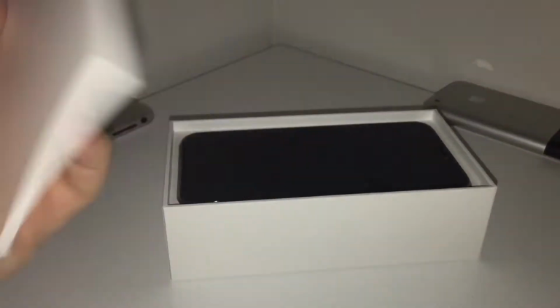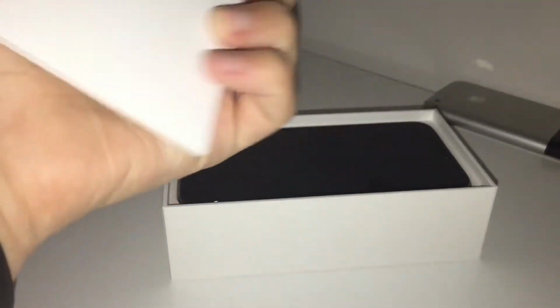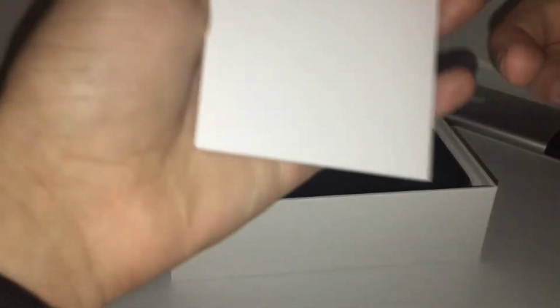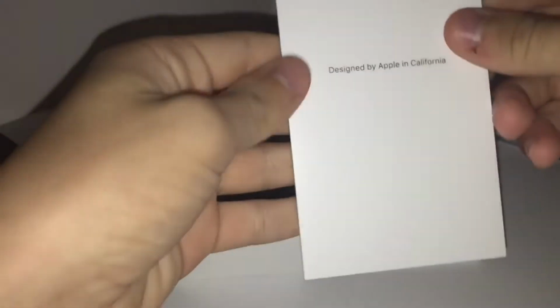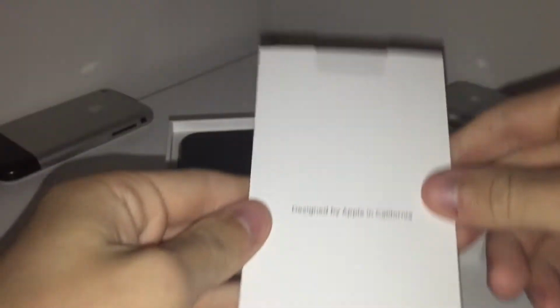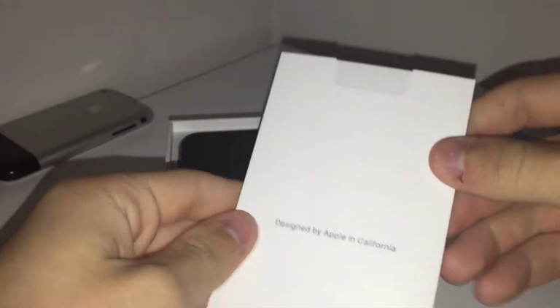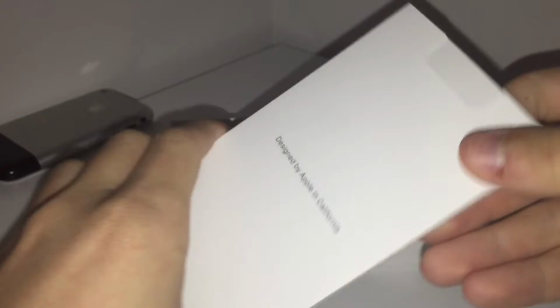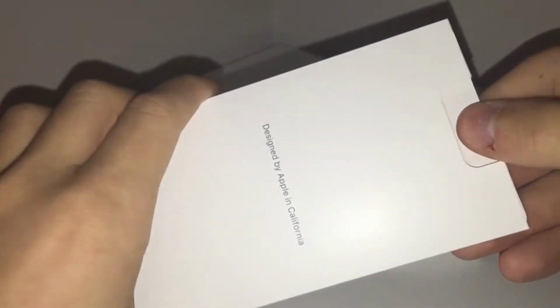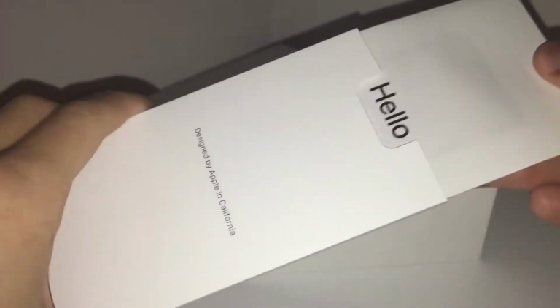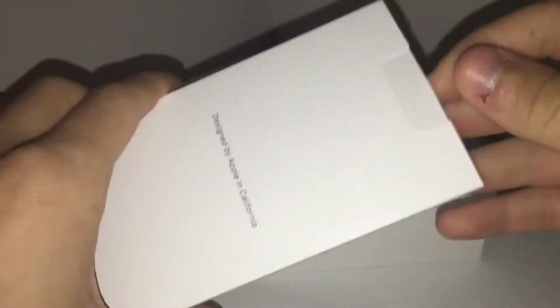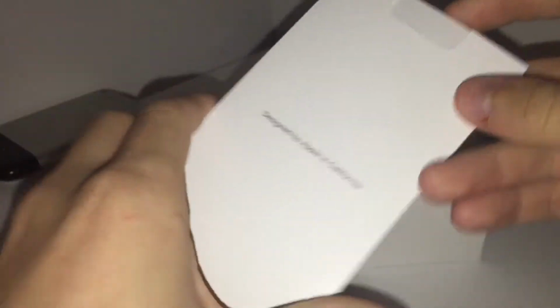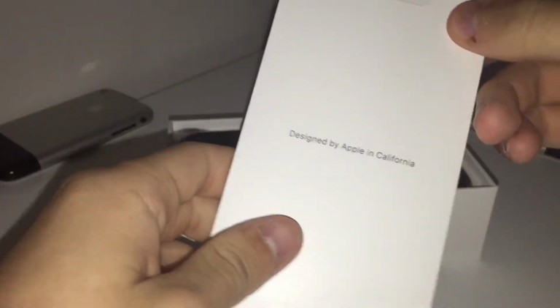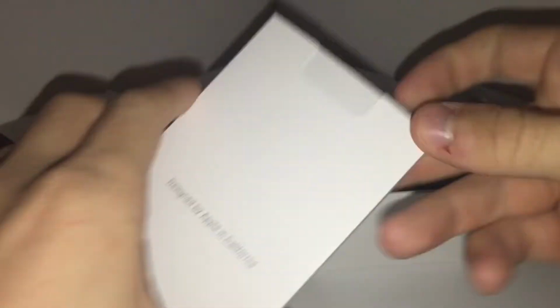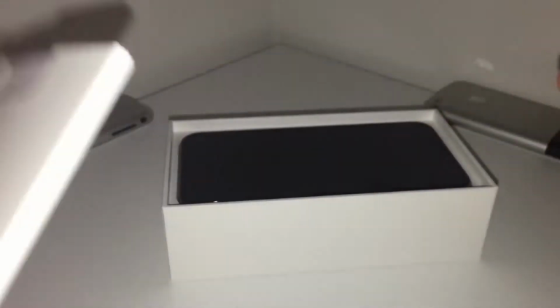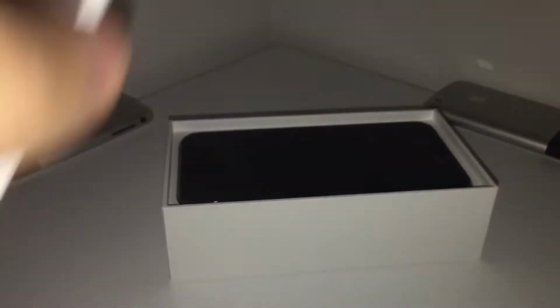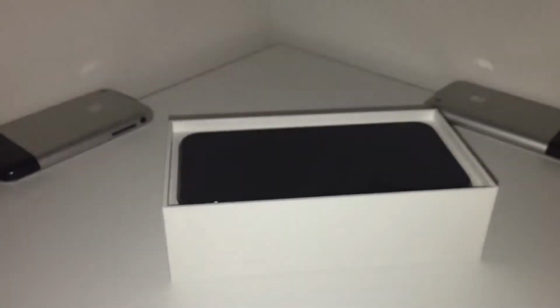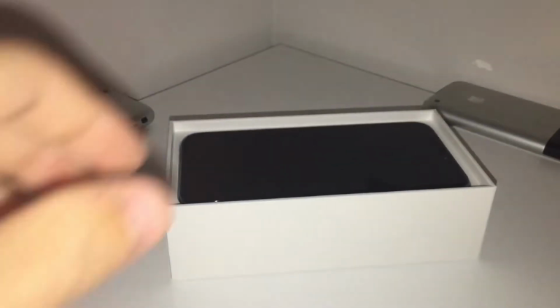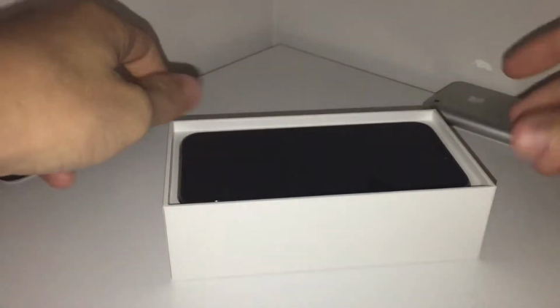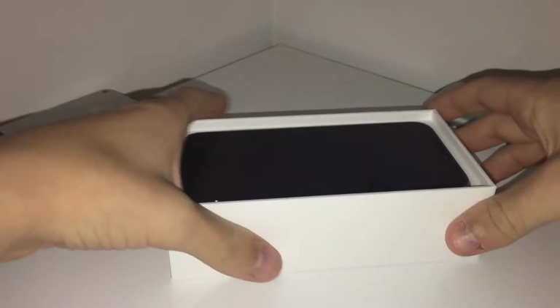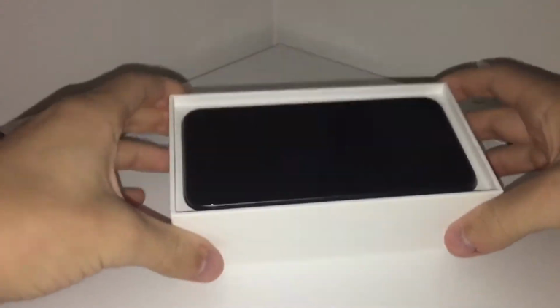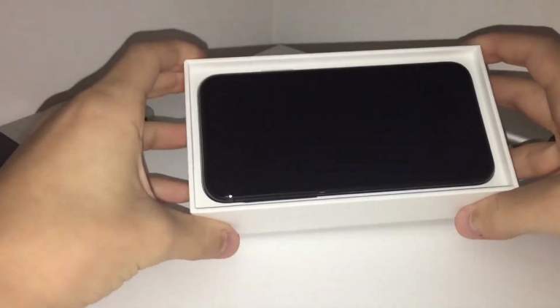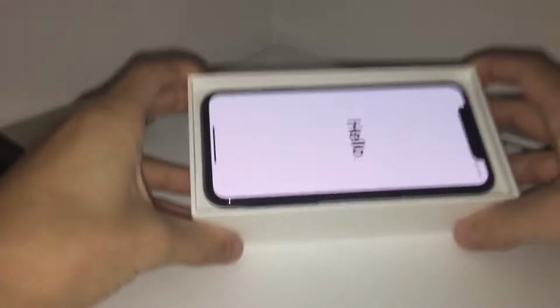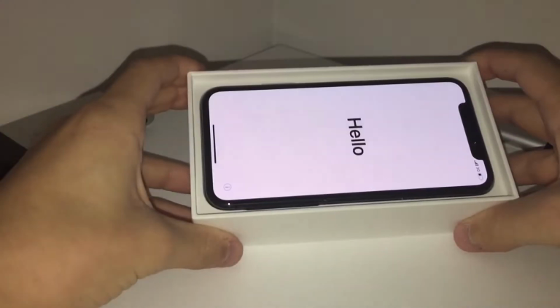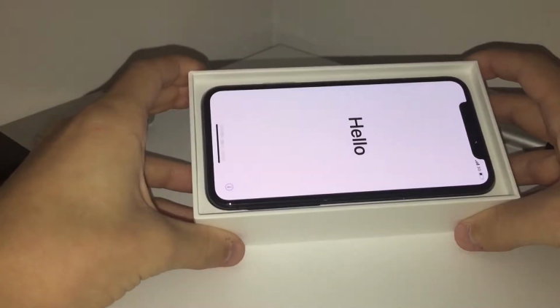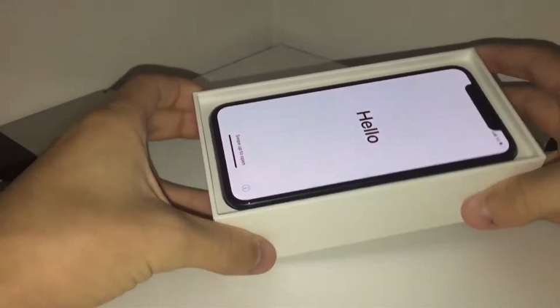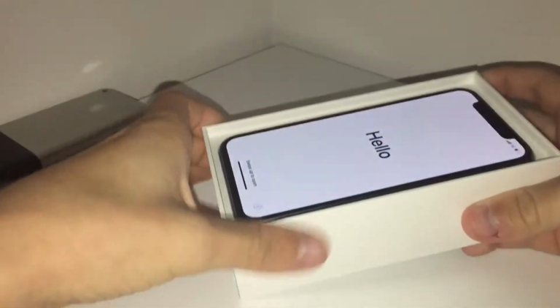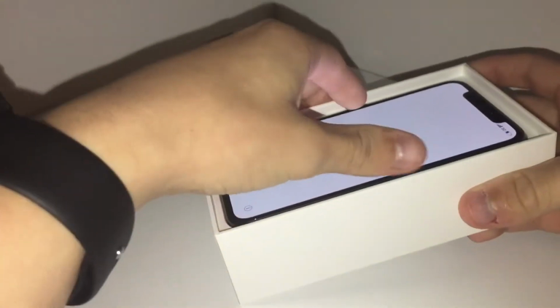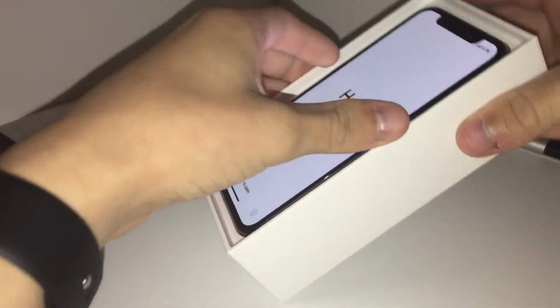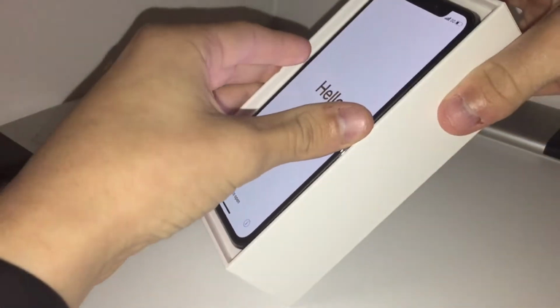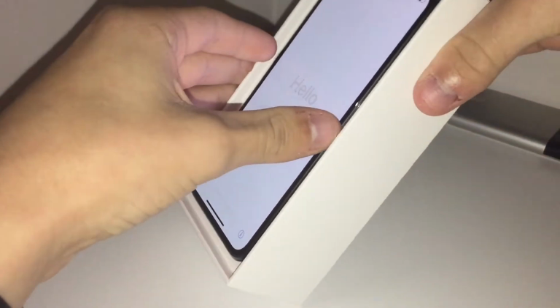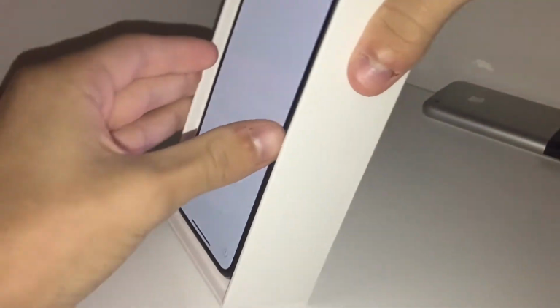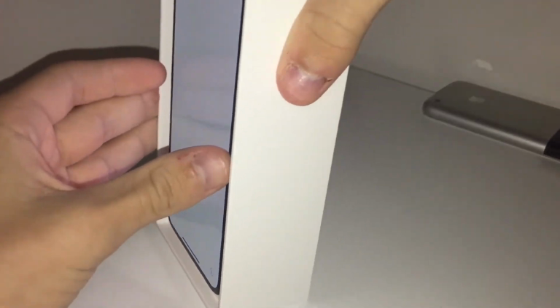We got our little instructions guide — Designed by Apple in California. Nobody gives a shit about that. But here's the main event. It's already on — that's obviously the Raise to Wake feature.